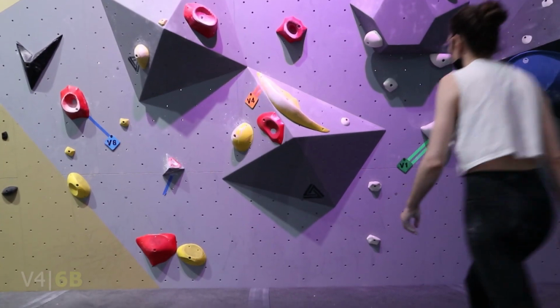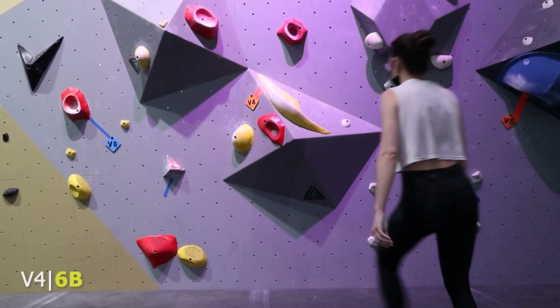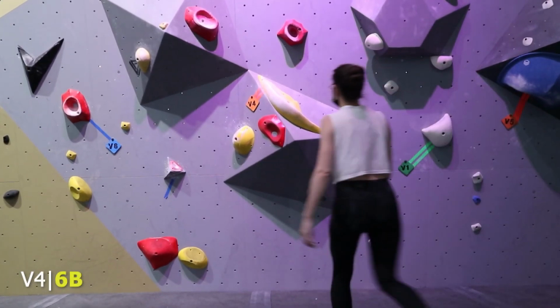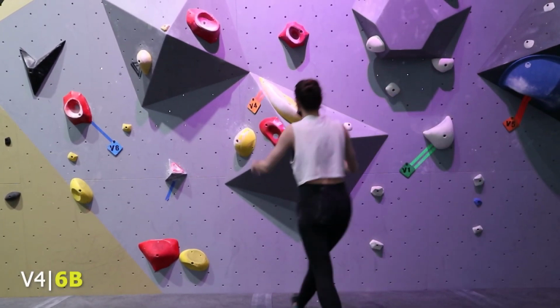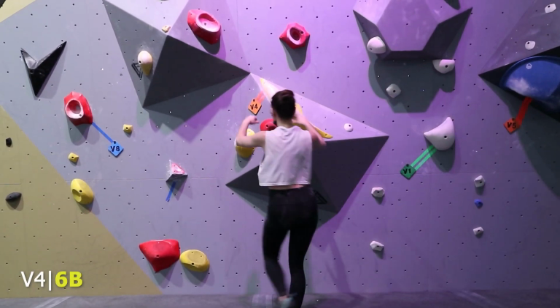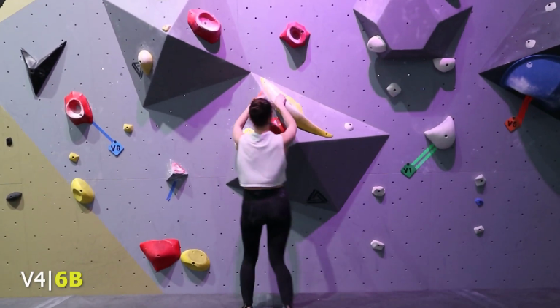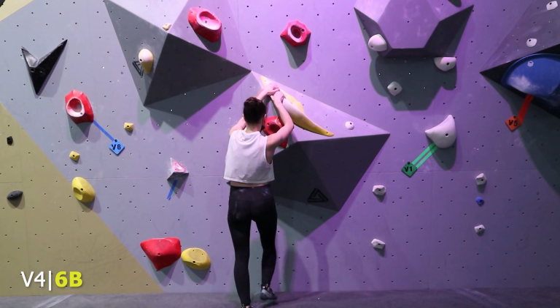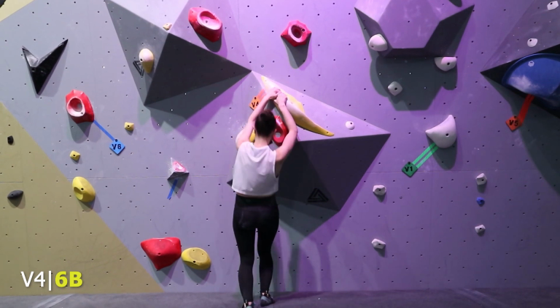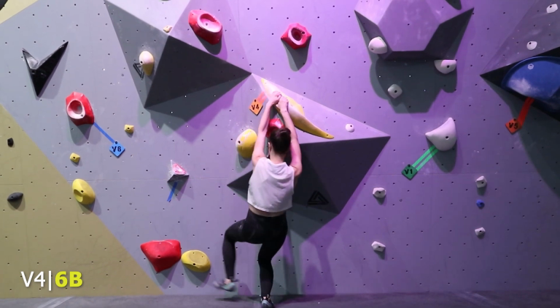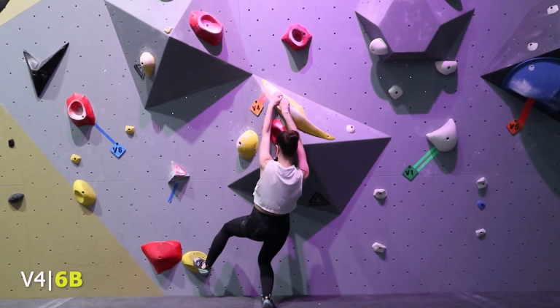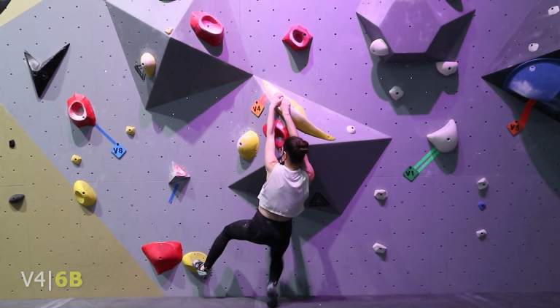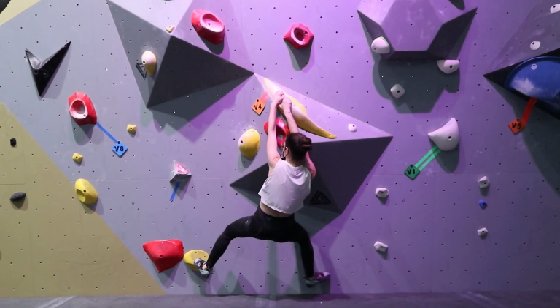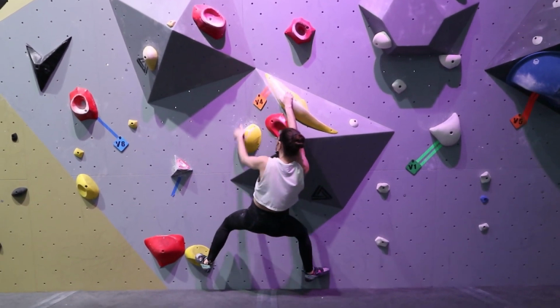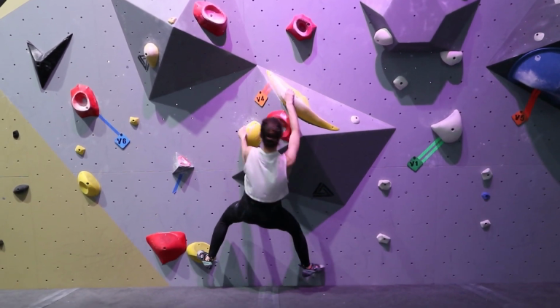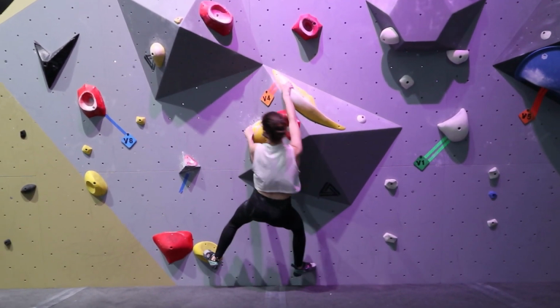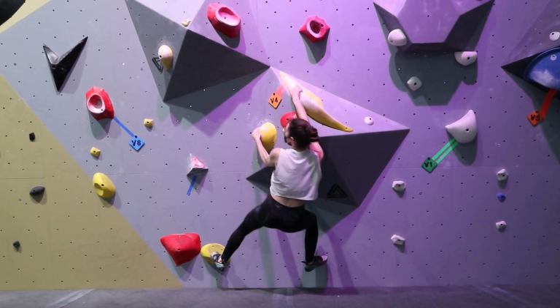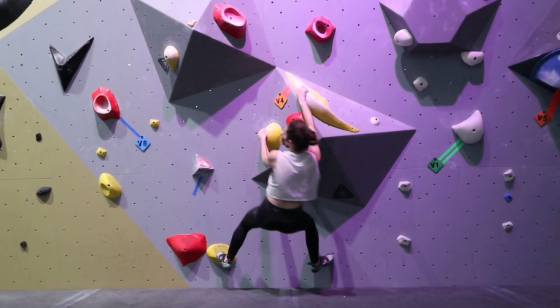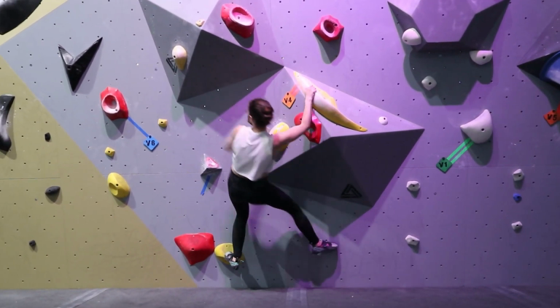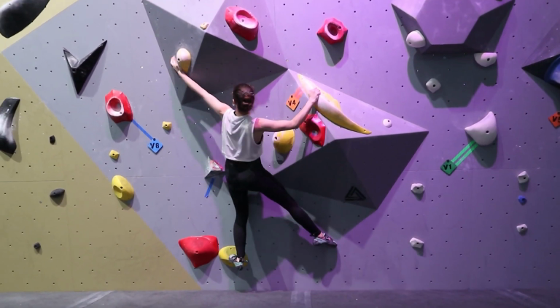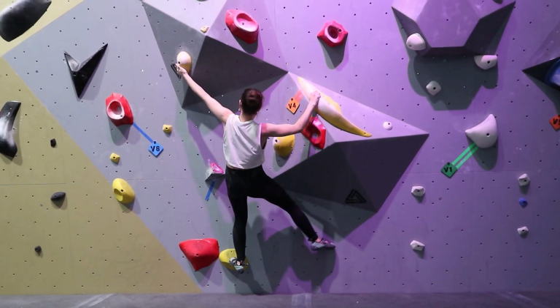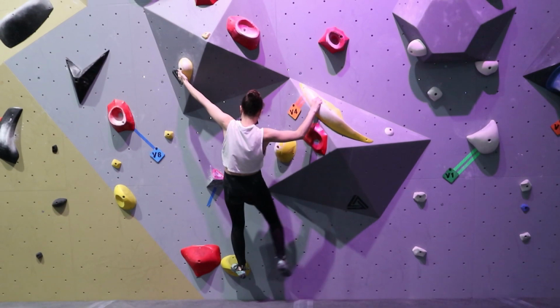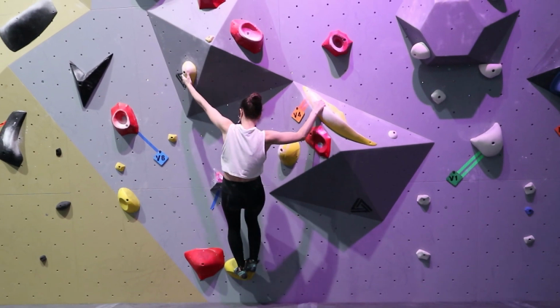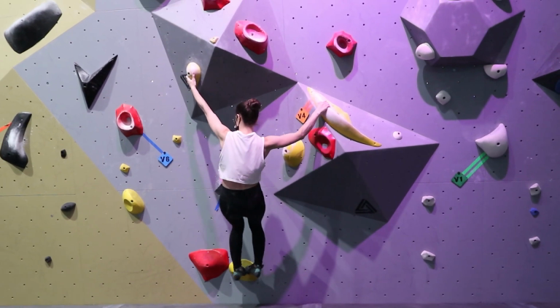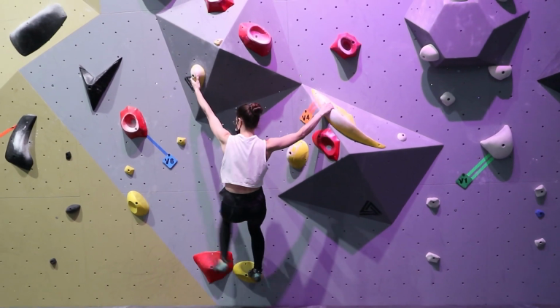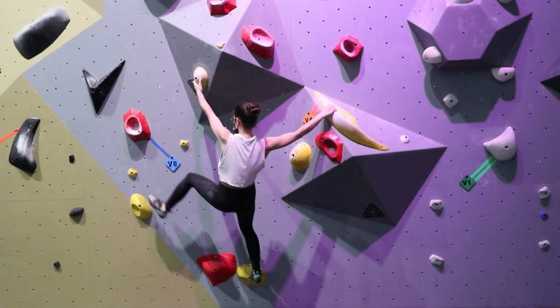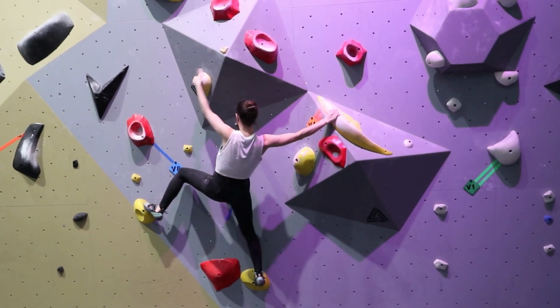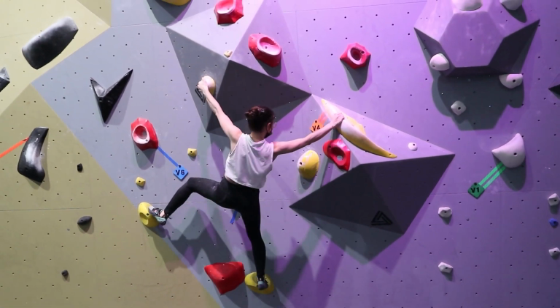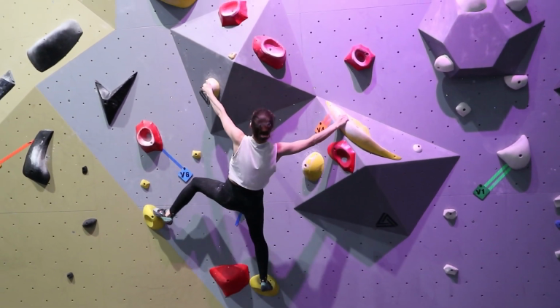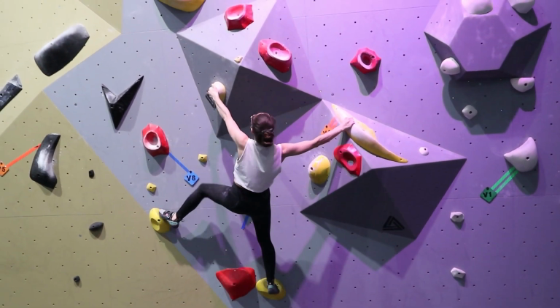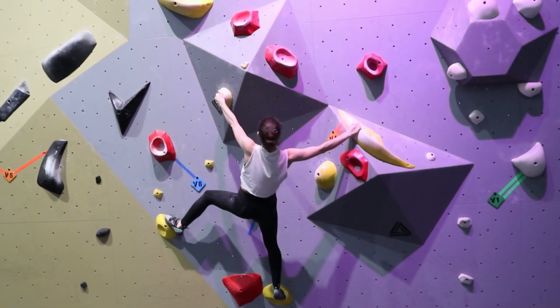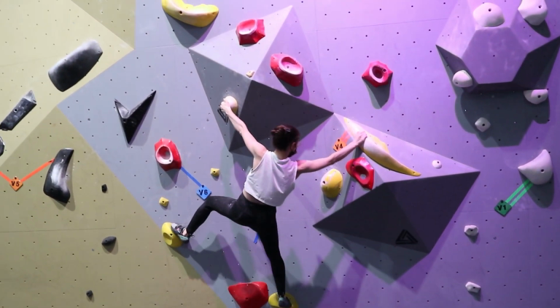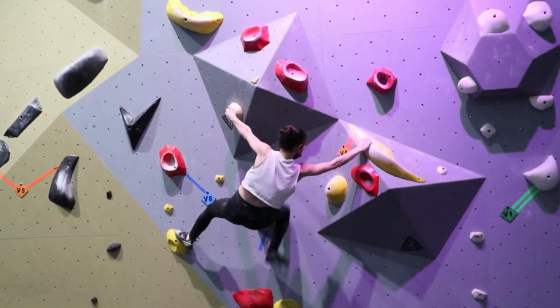C'est parti, la highlight de la soirée pour Marie. La jaune, V4. Elle a adoré. Premier move, juste main gauche pour me remonter la main droite. Et voilà, petit mouvement dynamique. Elle a adoré ce mouvement-là, santé femme quand elle faisait.